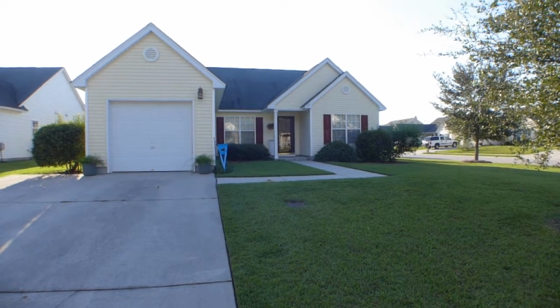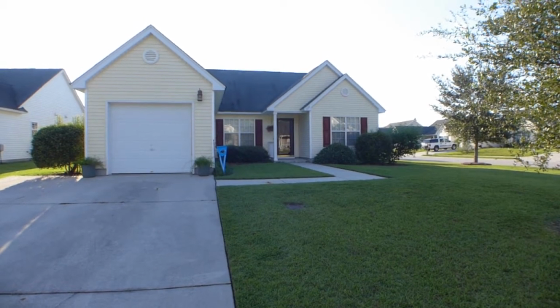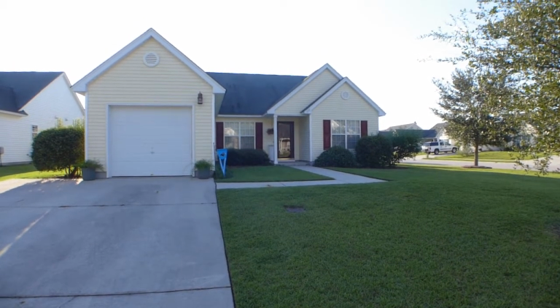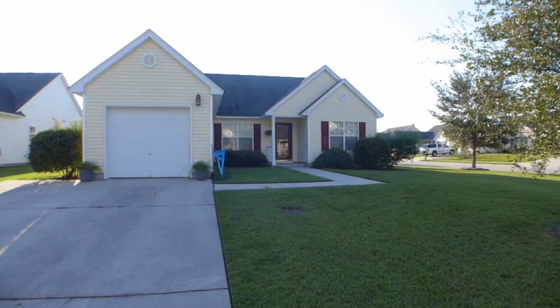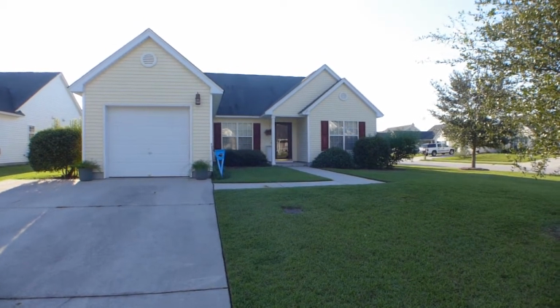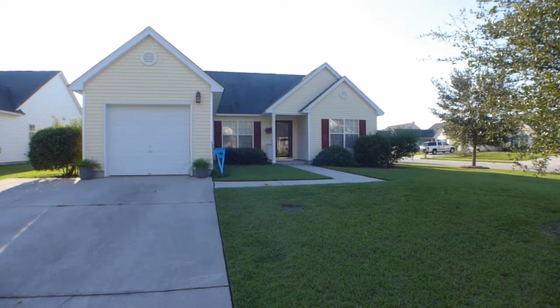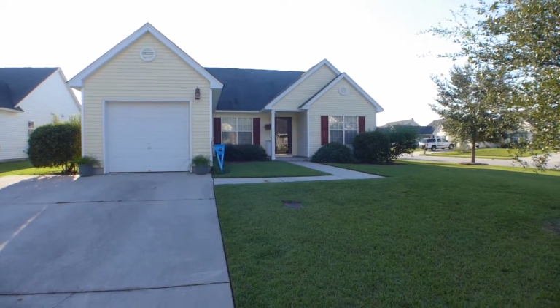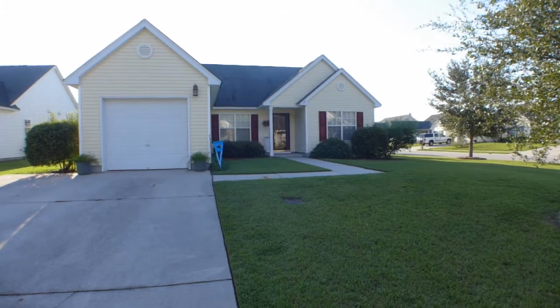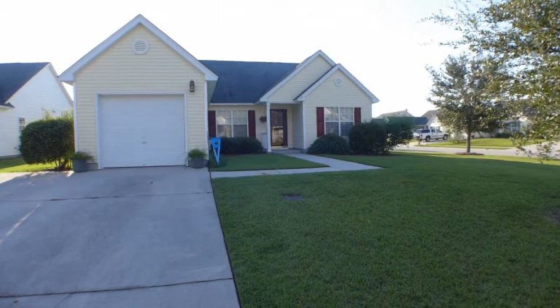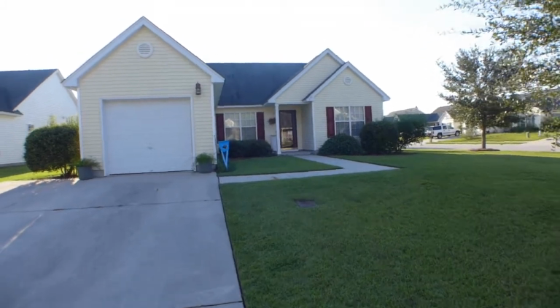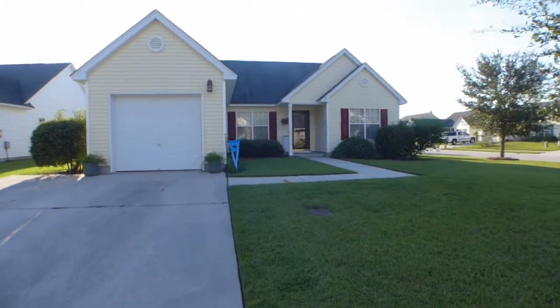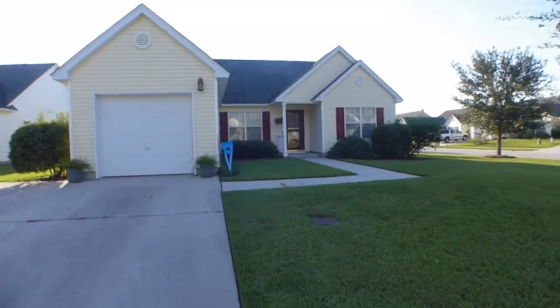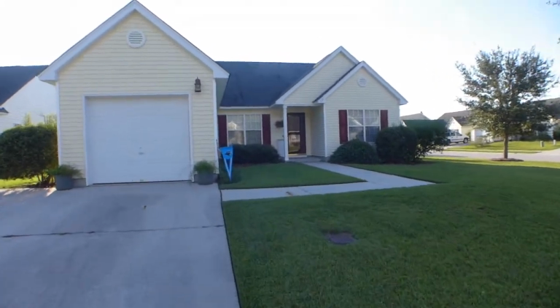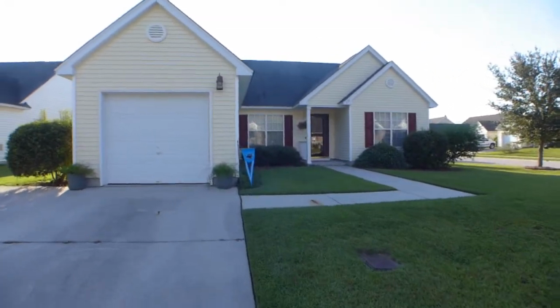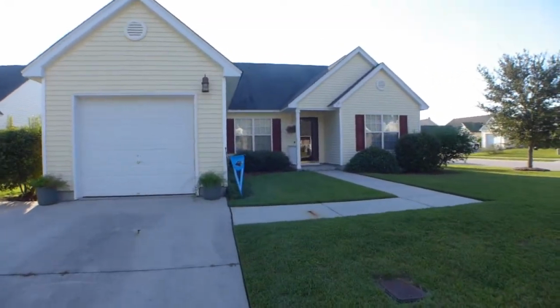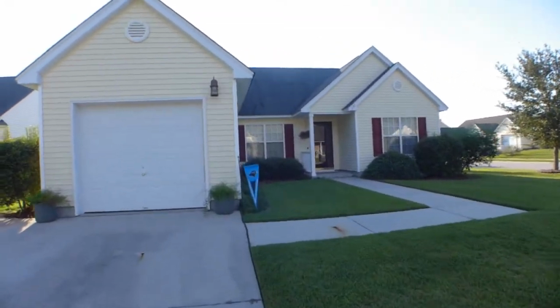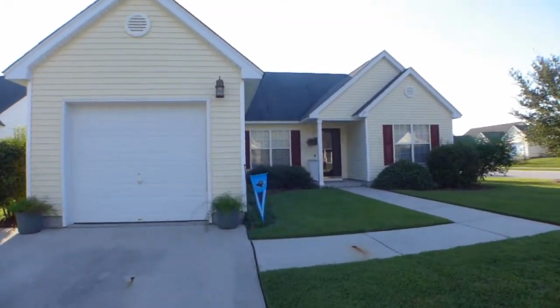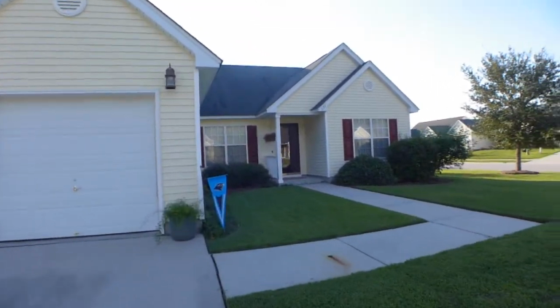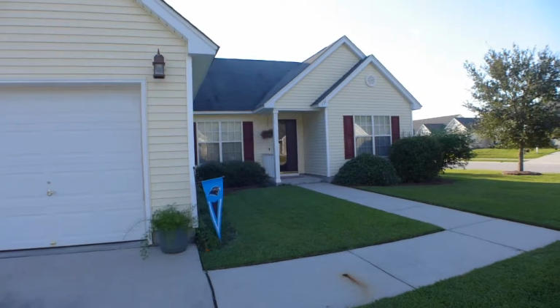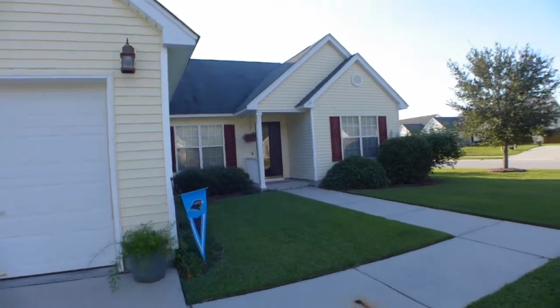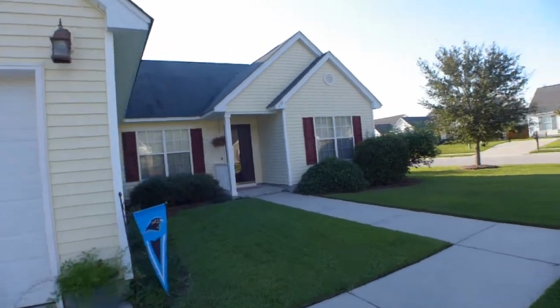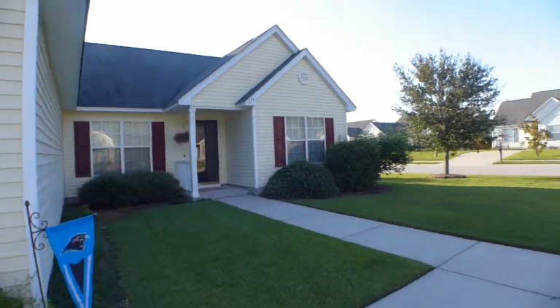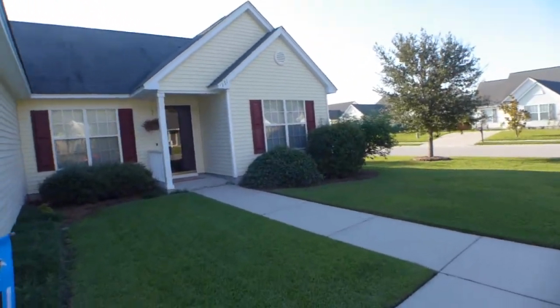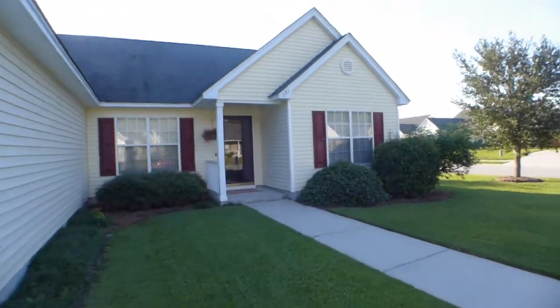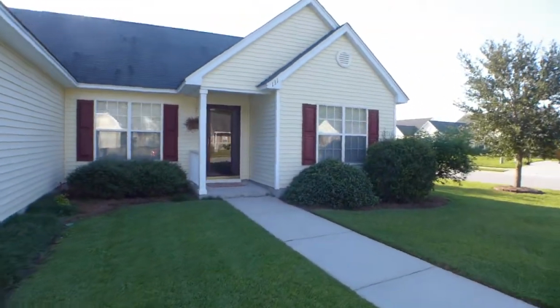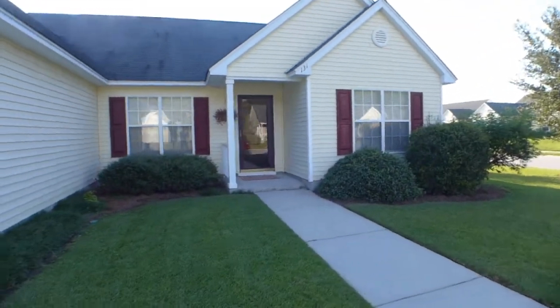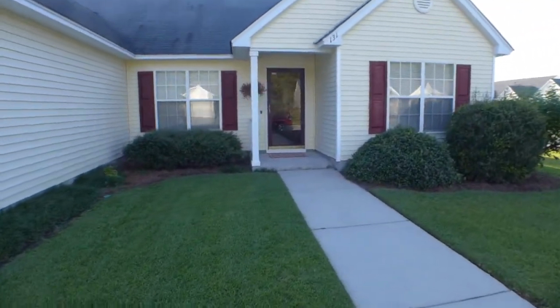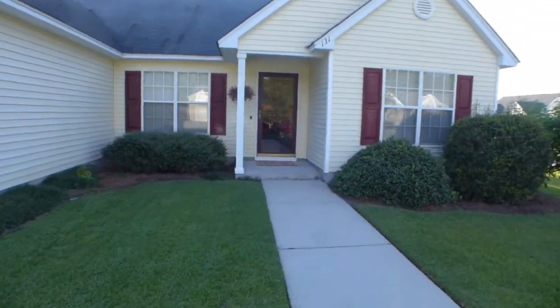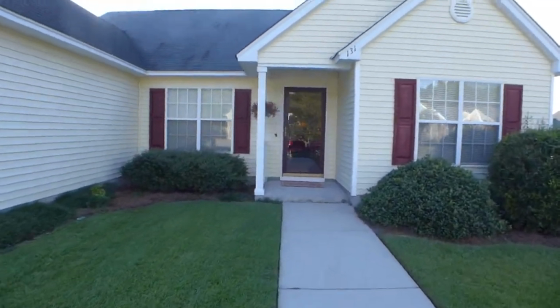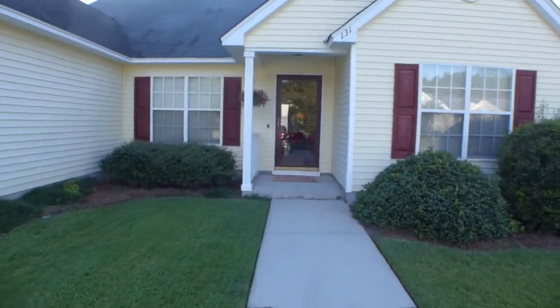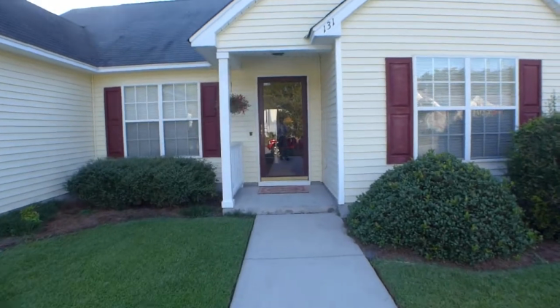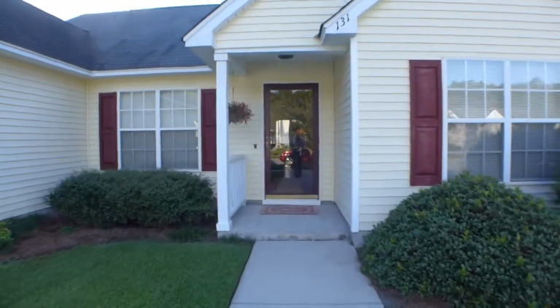Here we are at 131 Dovetail in Weatherstone, Somerville, South Carolina. Let's take a look inside. It's a beautiful three-bedroom, two-bath, one-story house.